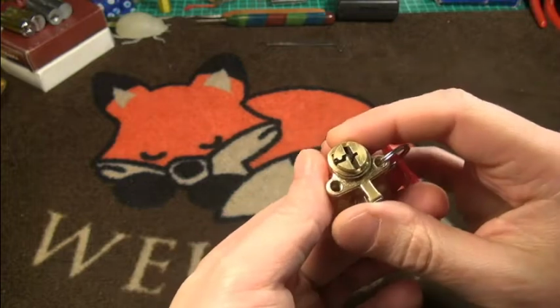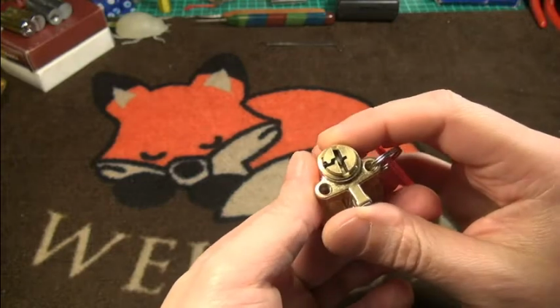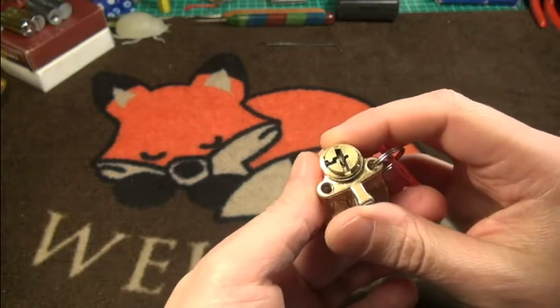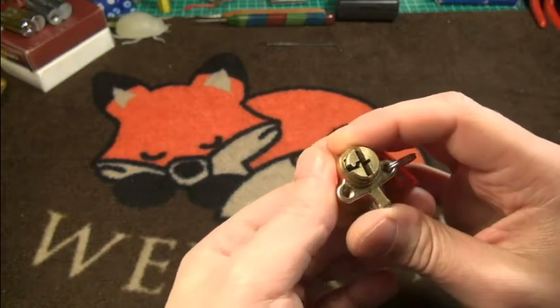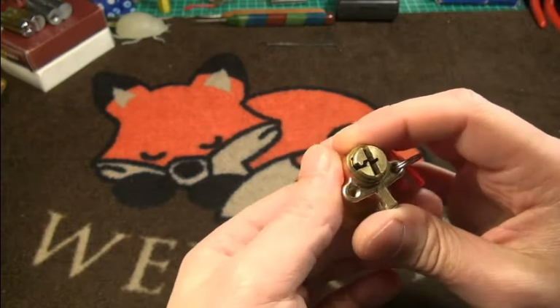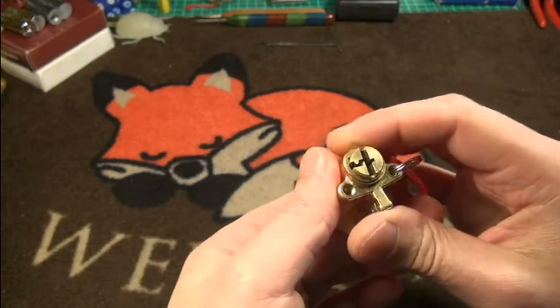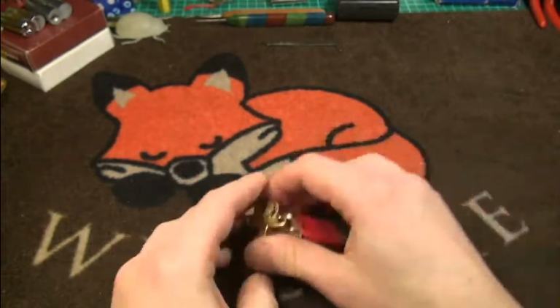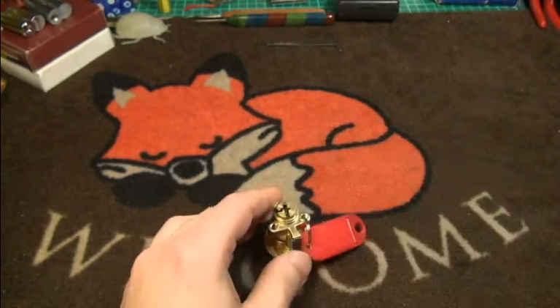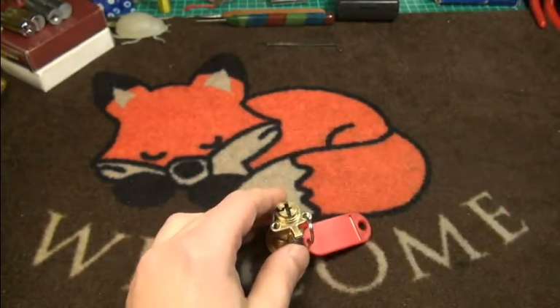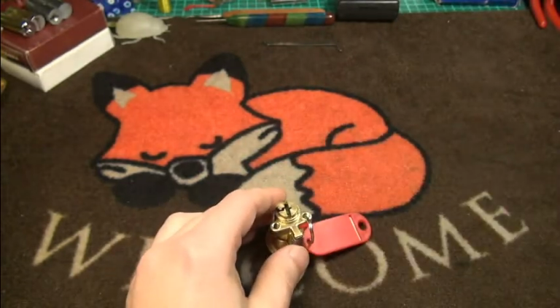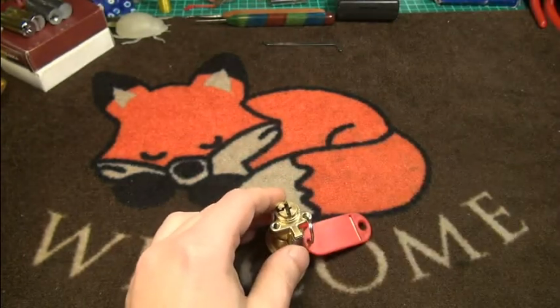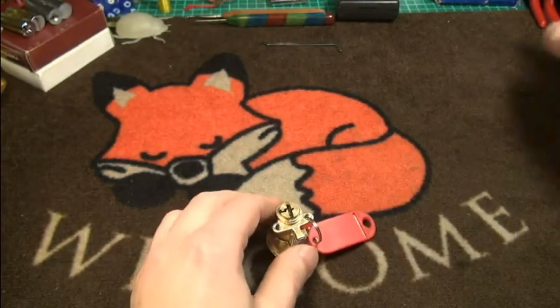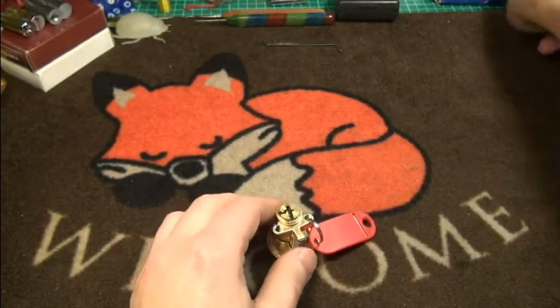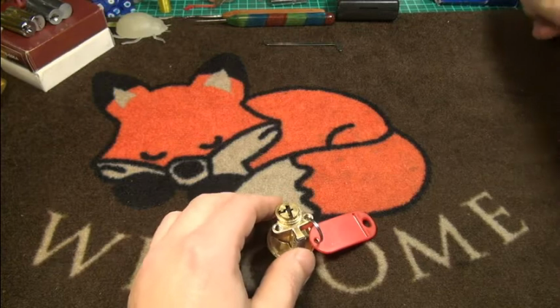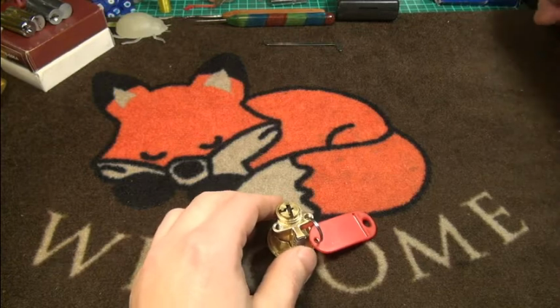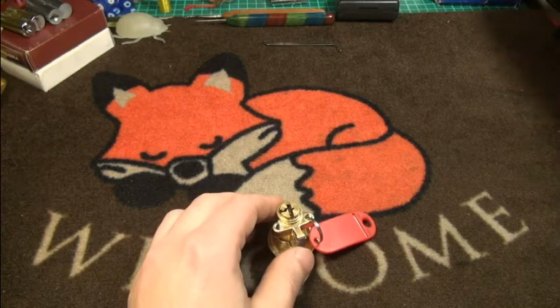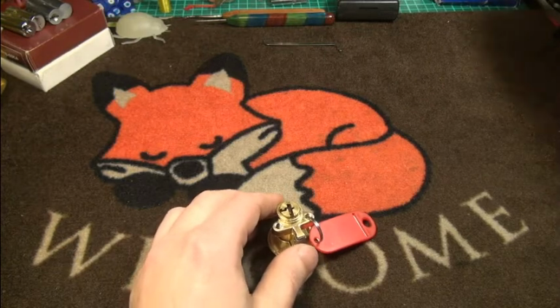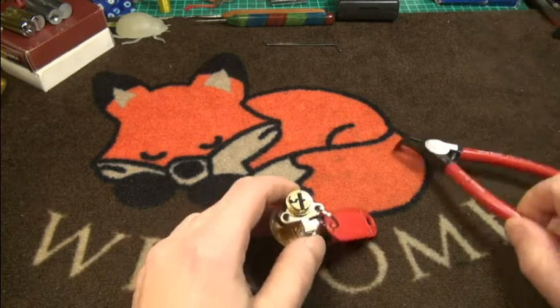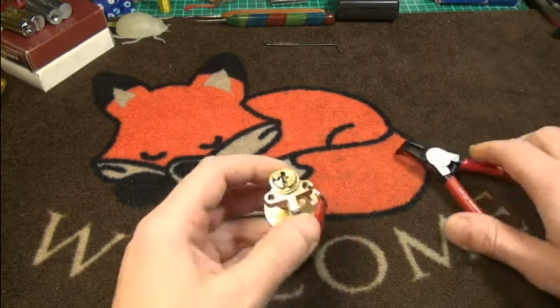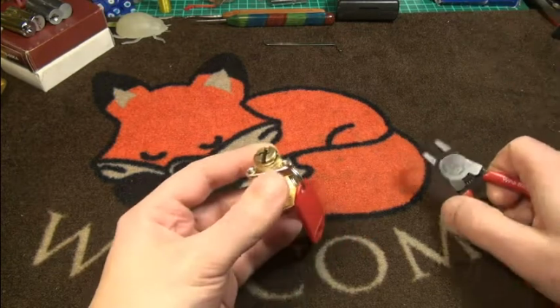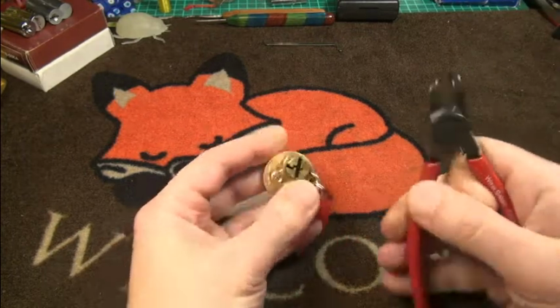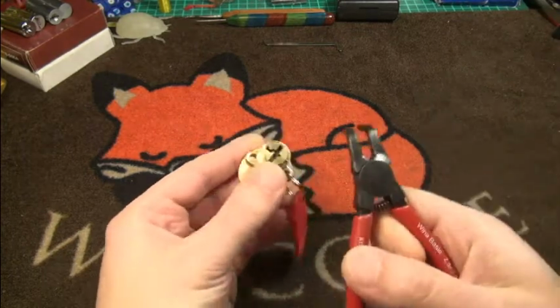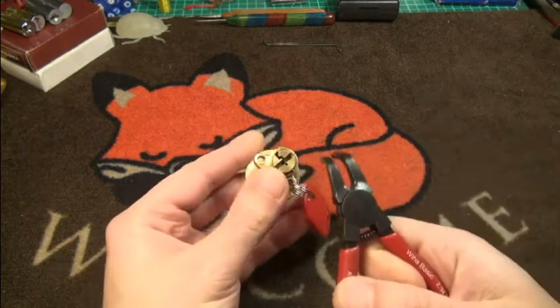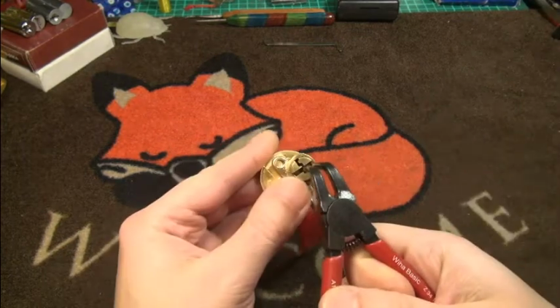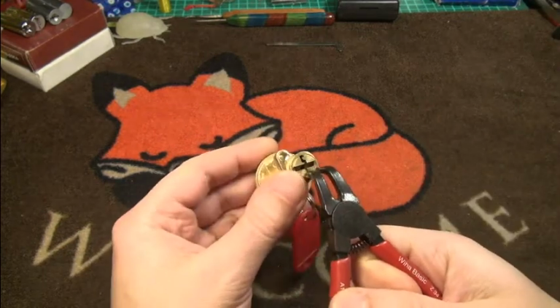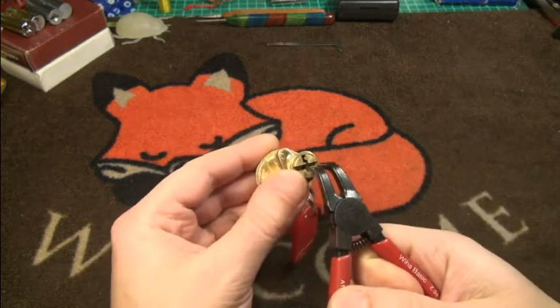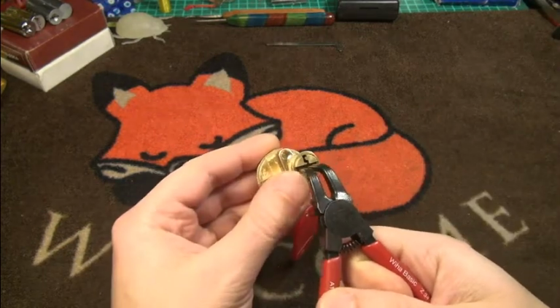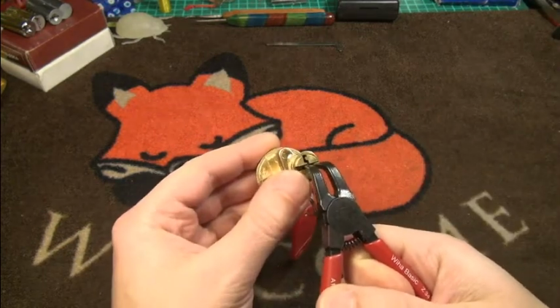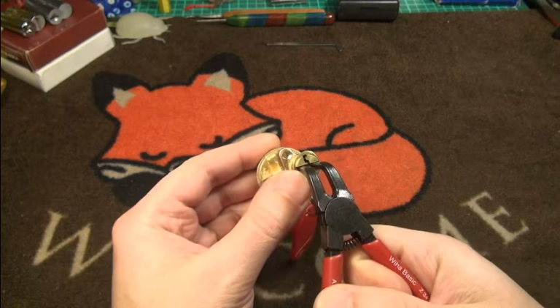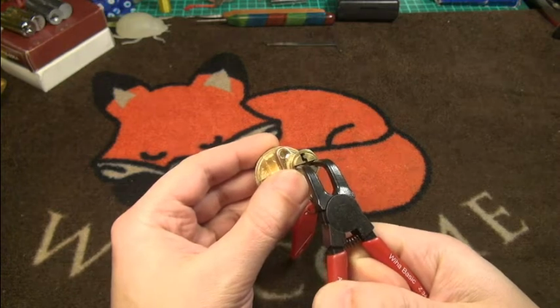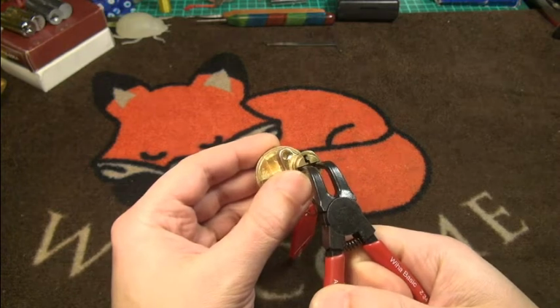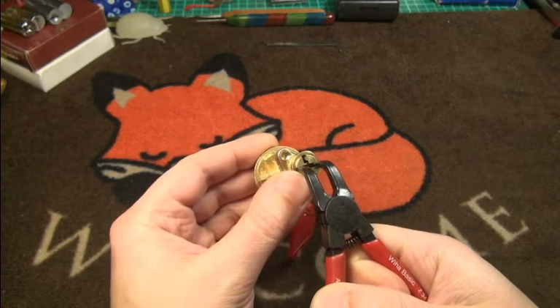Okay, it does look like it has a bendy clip. Not the biggest fan of these bendy clips.